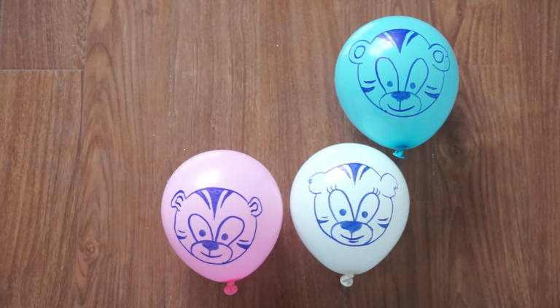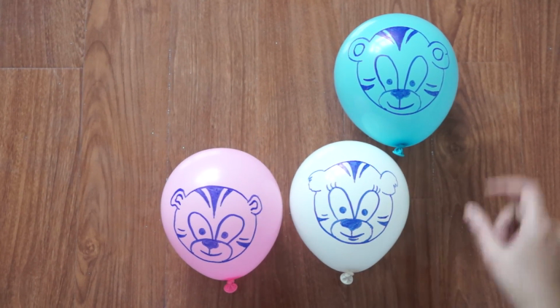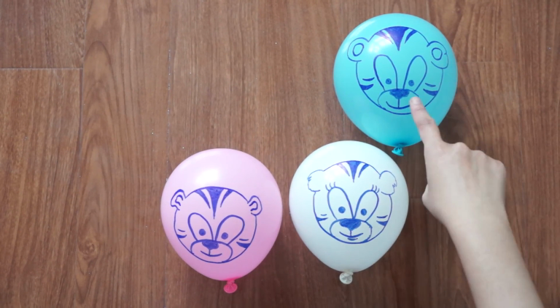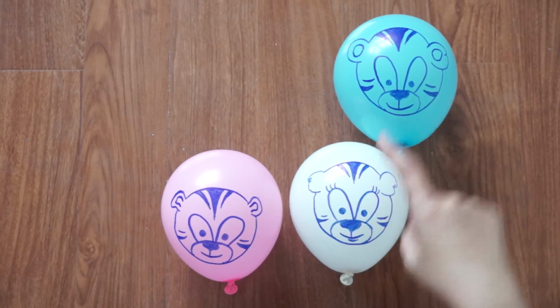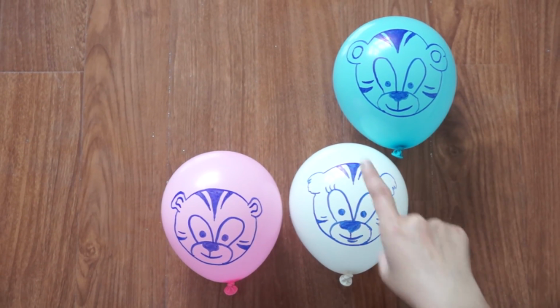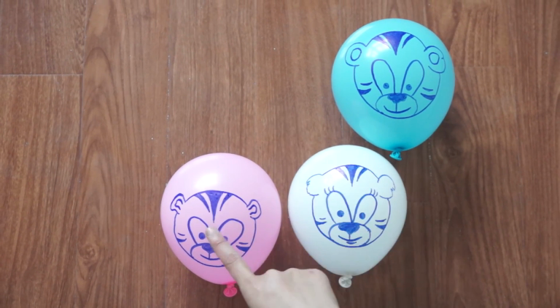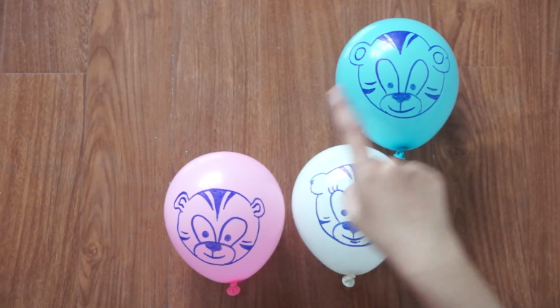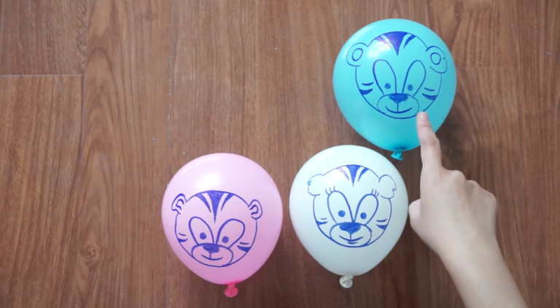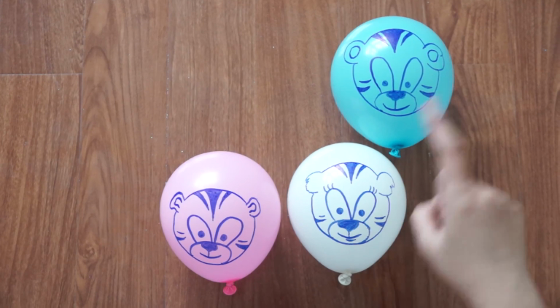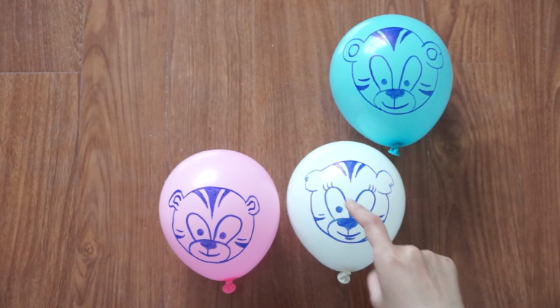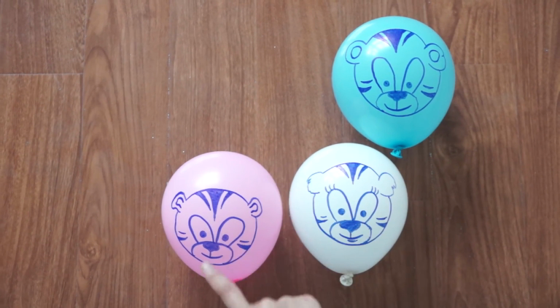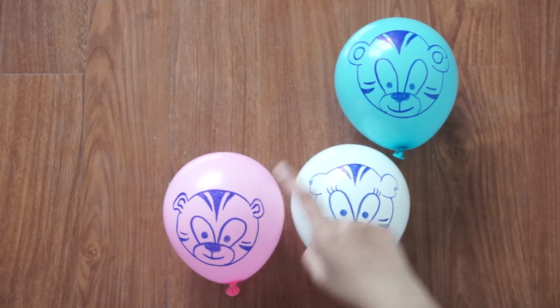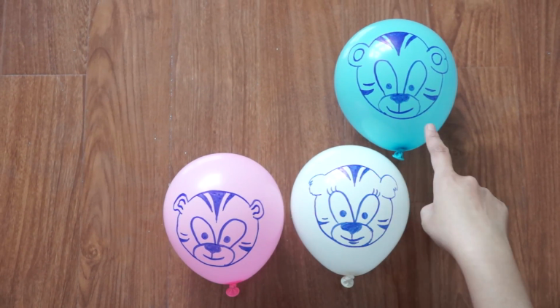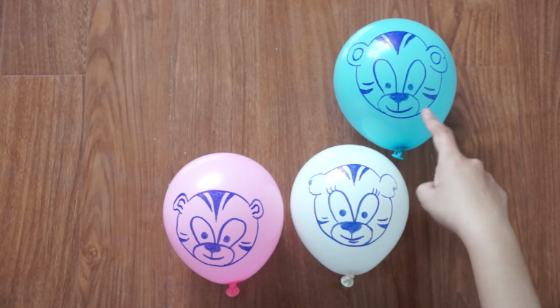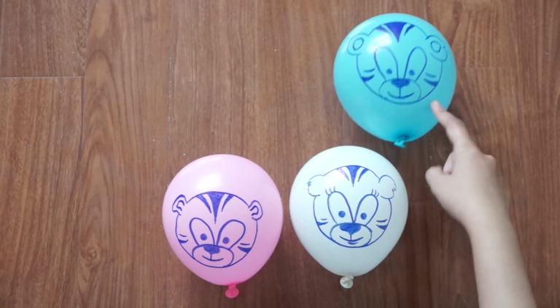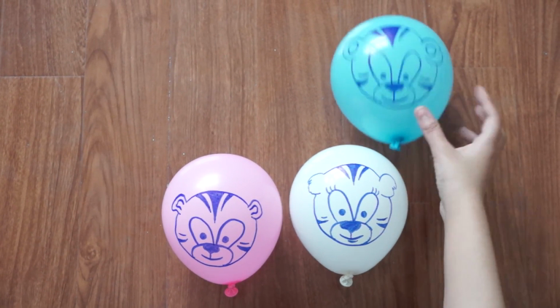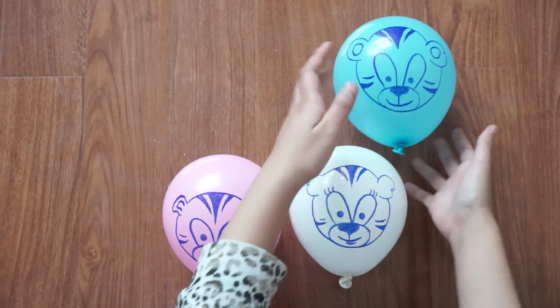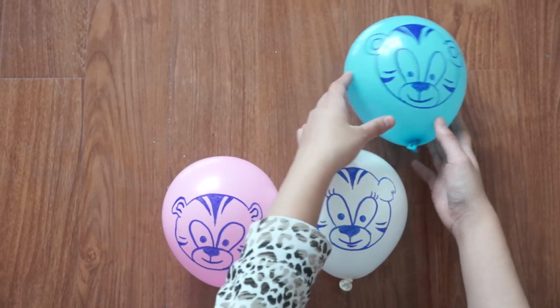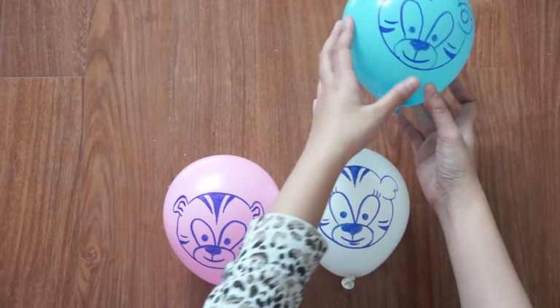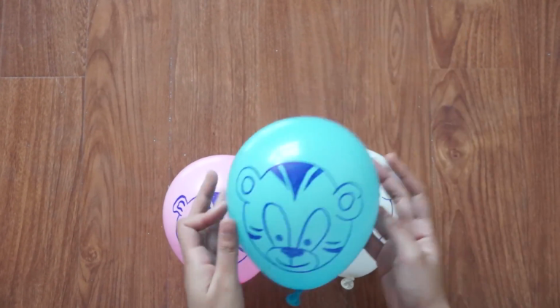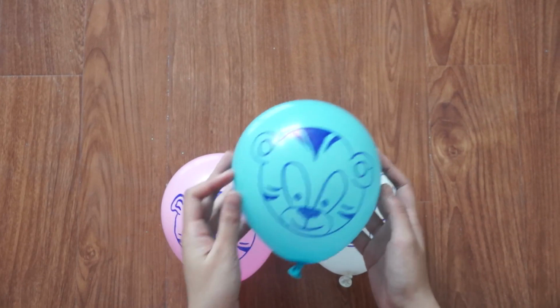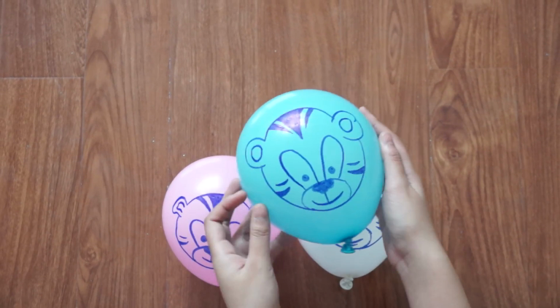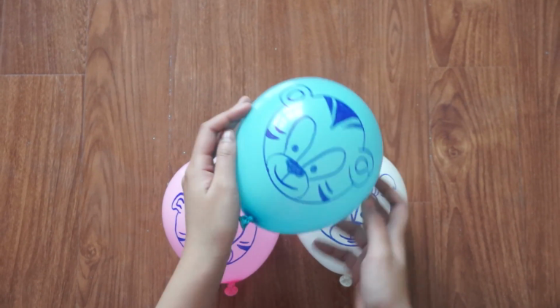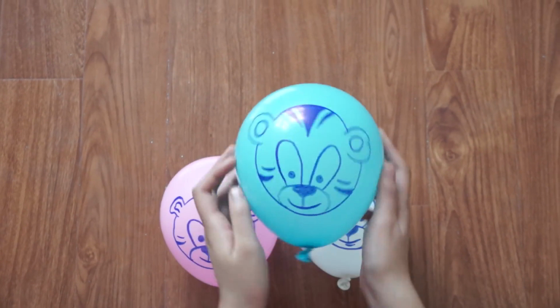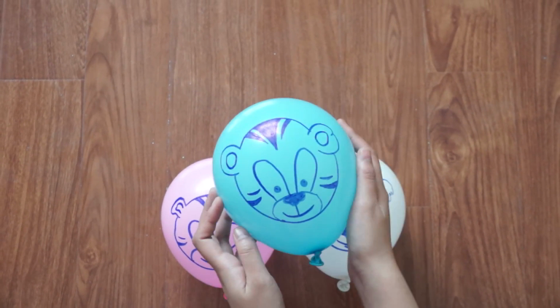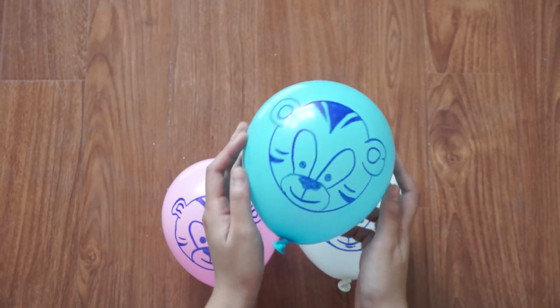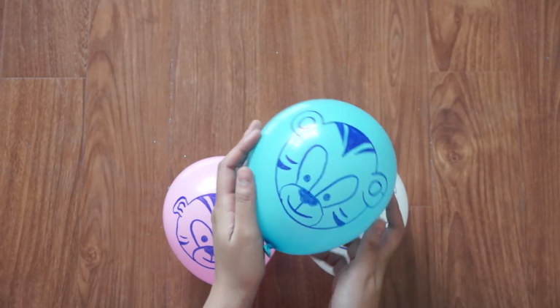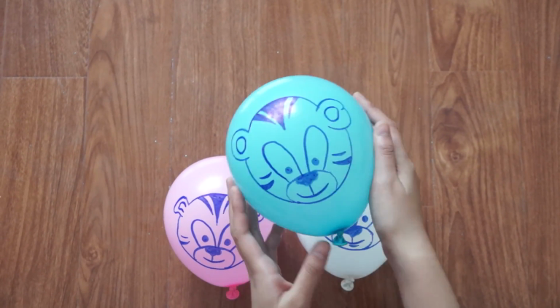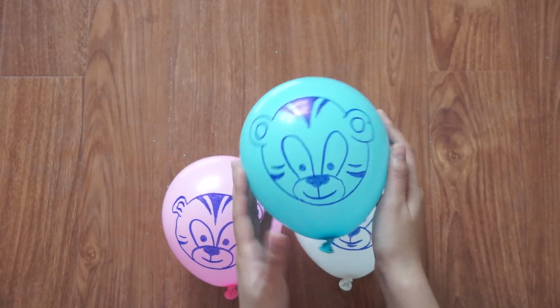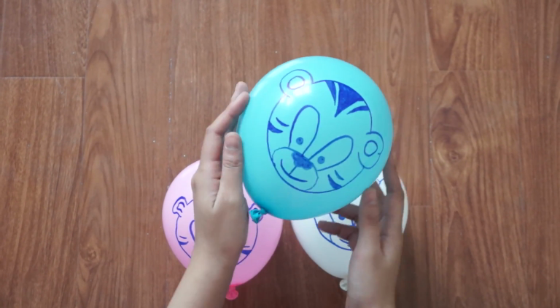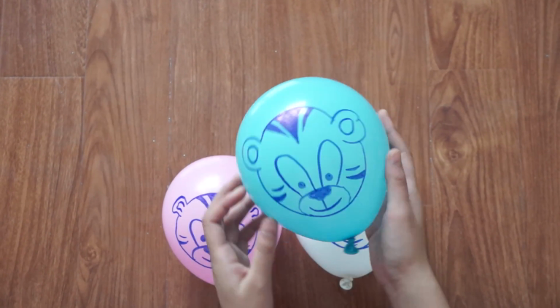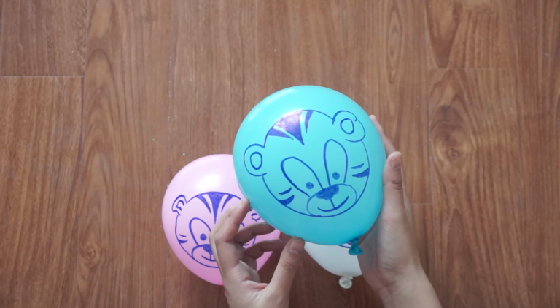Blue color, blue color, where are you? Yes, I'm here. Here I am, here I am. How do you do?